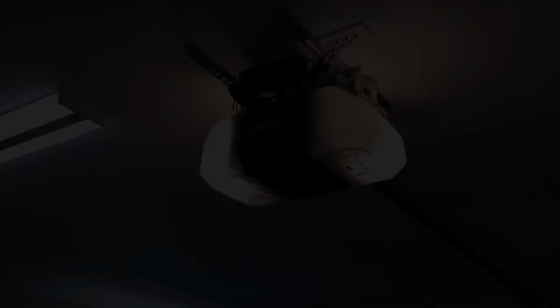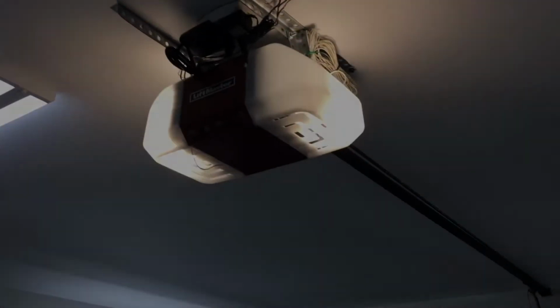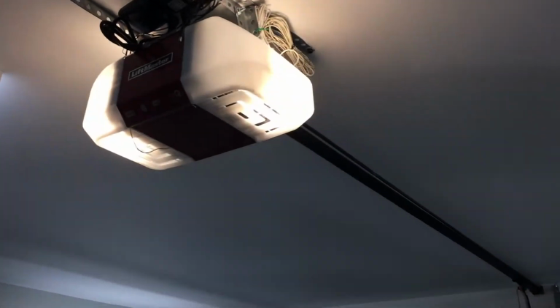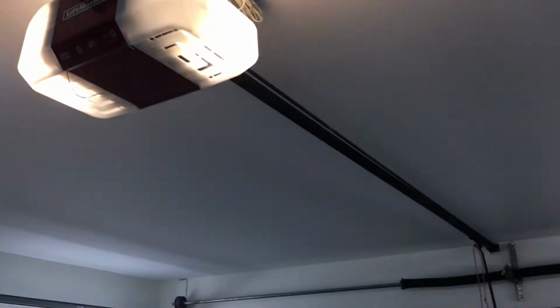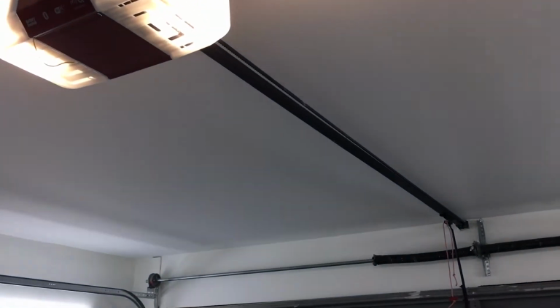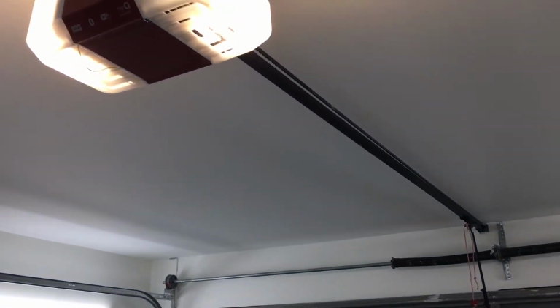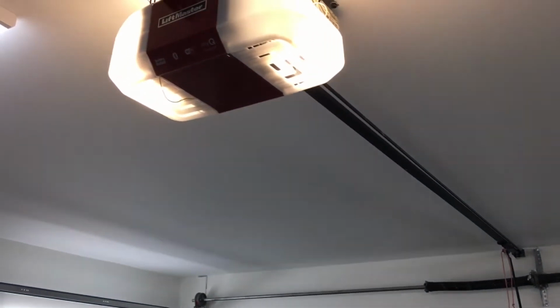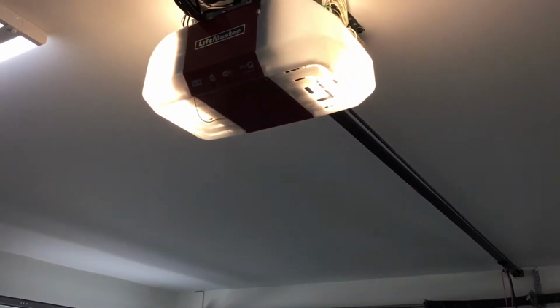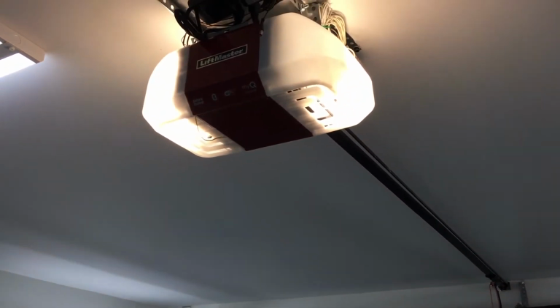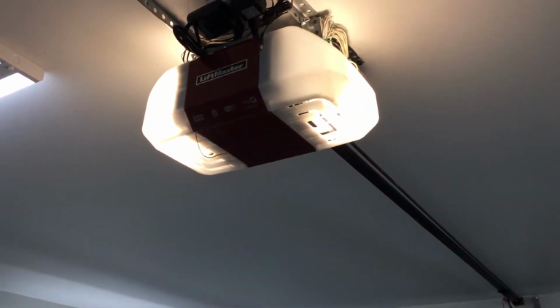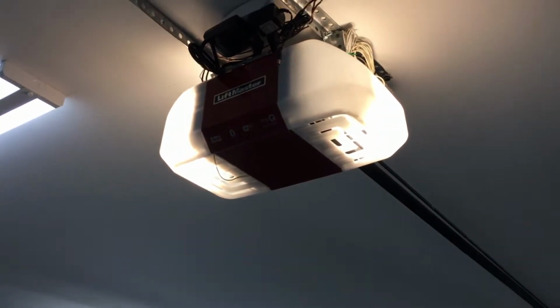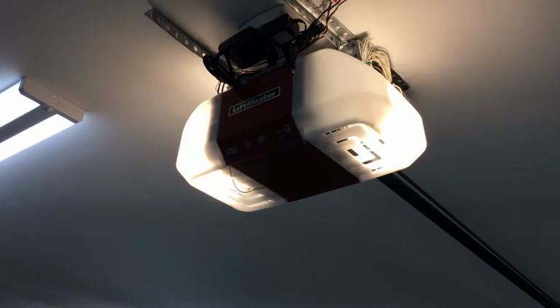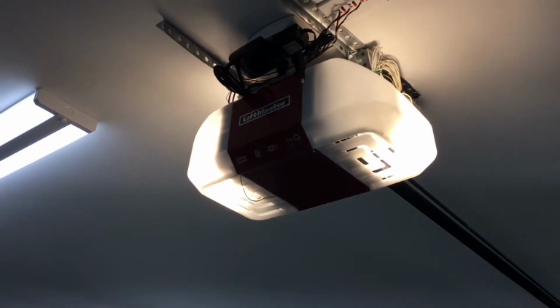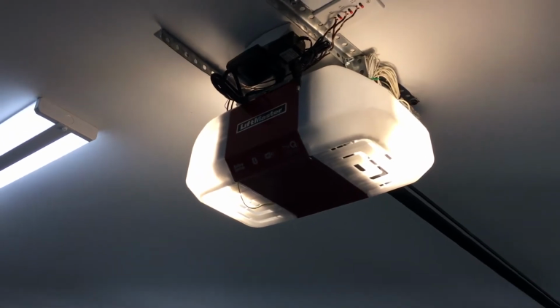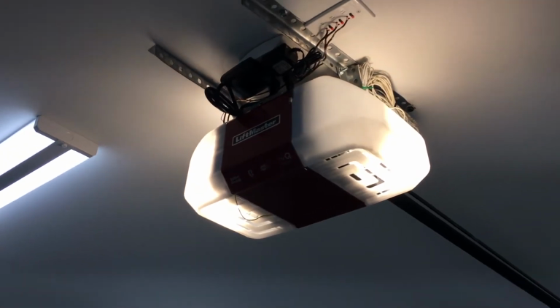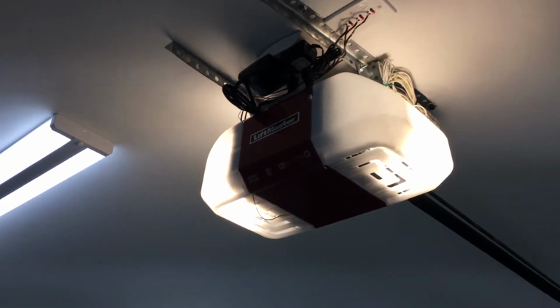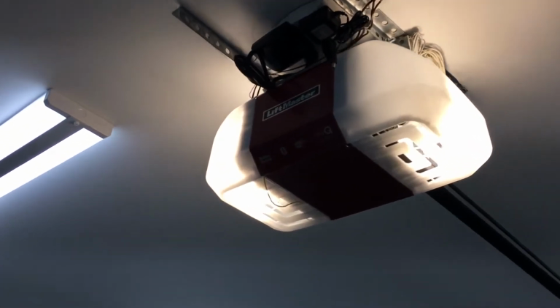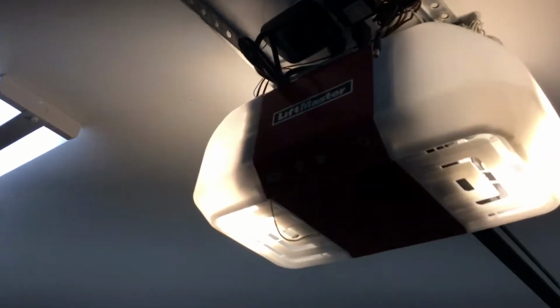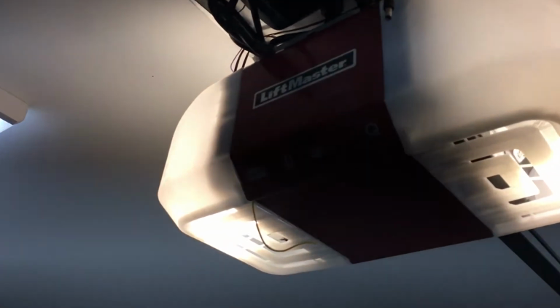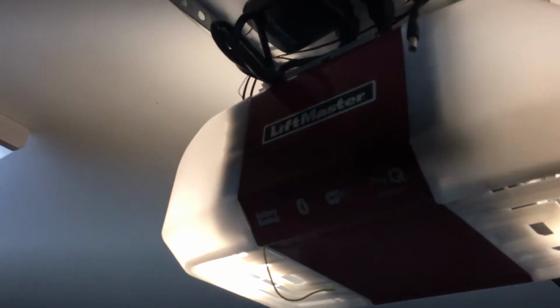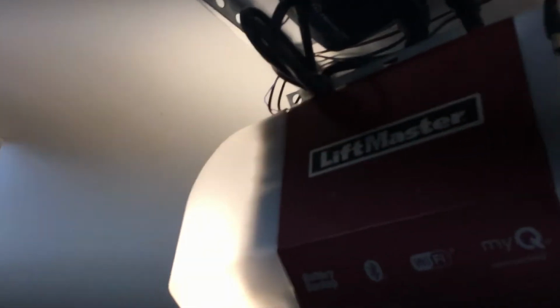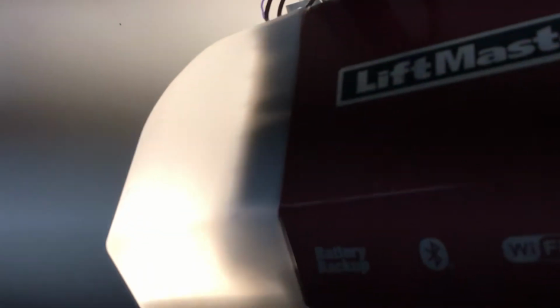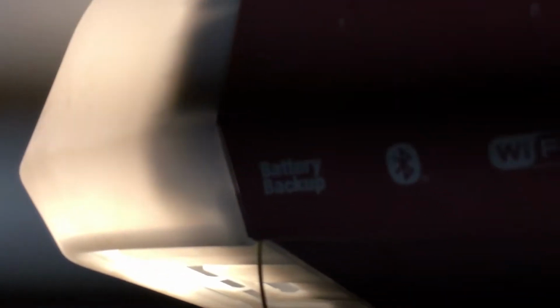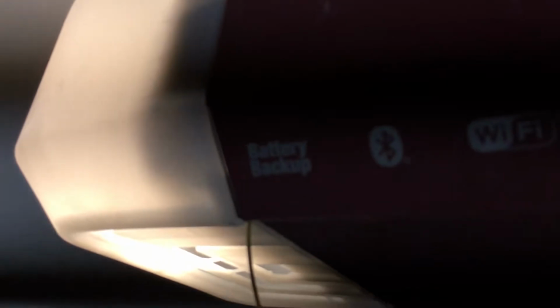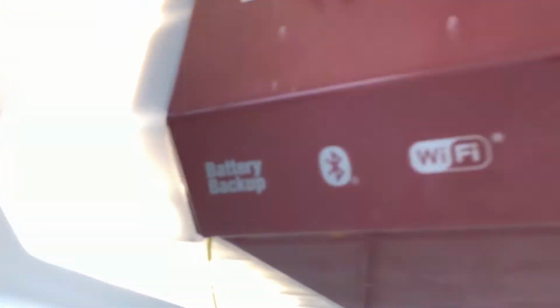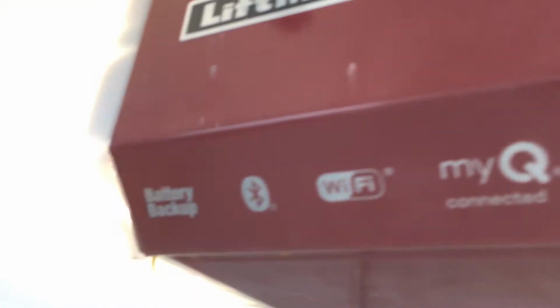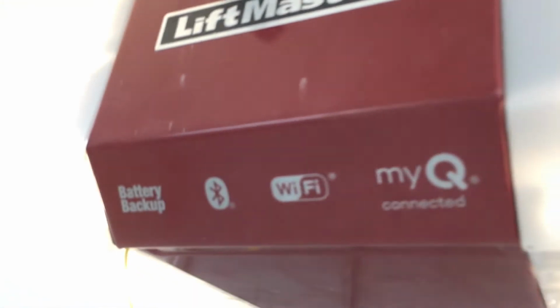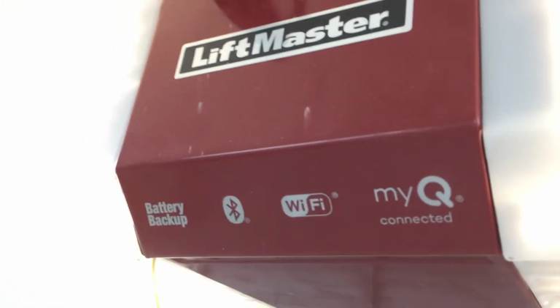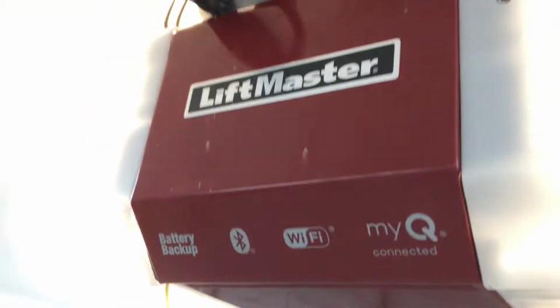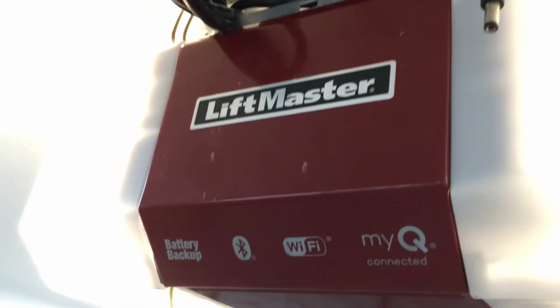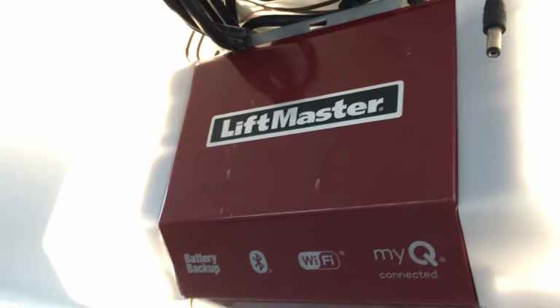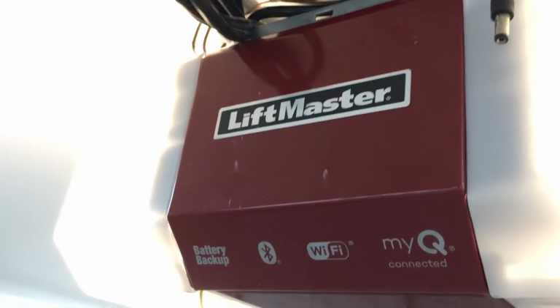I've finally got a new garage door opener in here. This is the LiftMaster 8550WLB. It's got all the fancy bells and whistles — battery backup, Bluetooth, Wi-Fi, and MyQ connected.